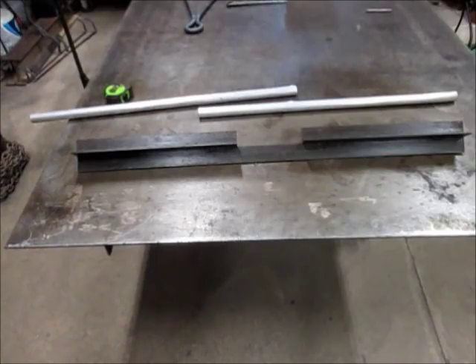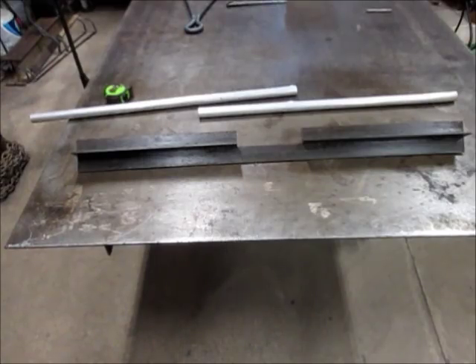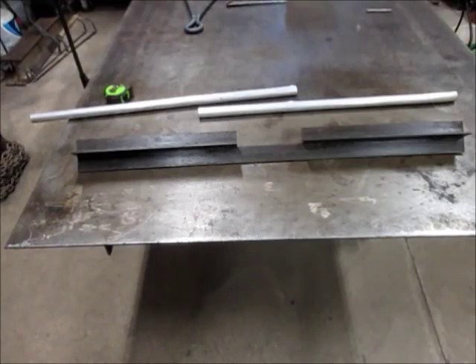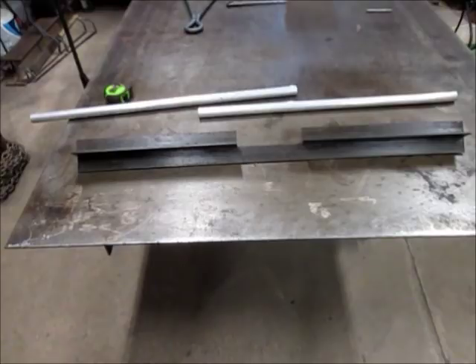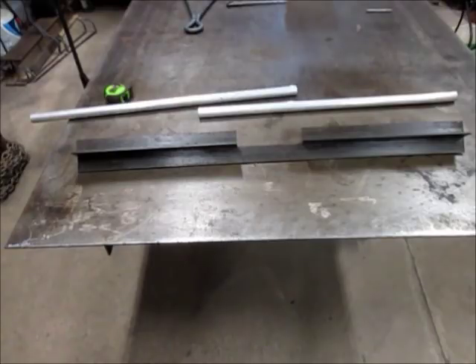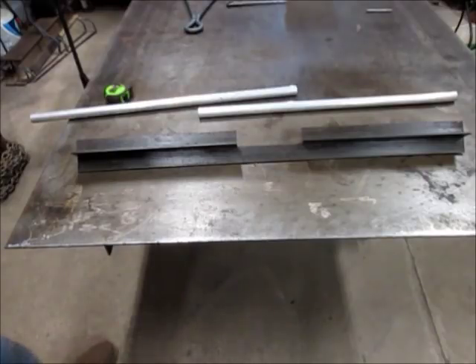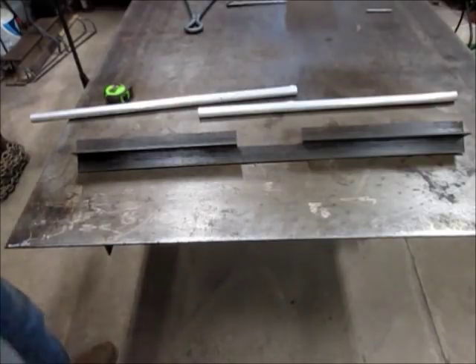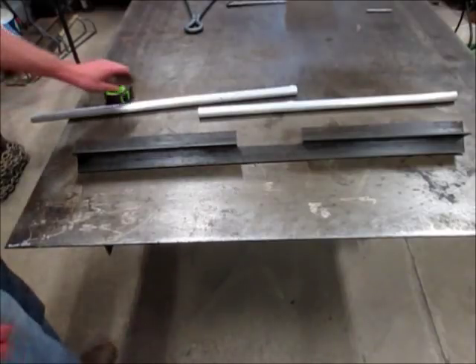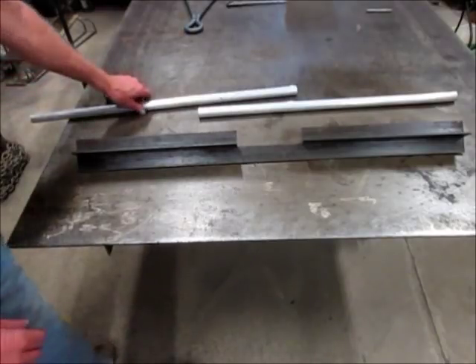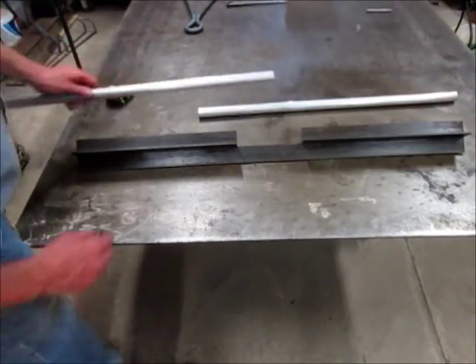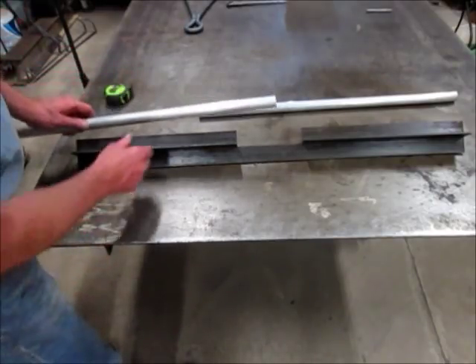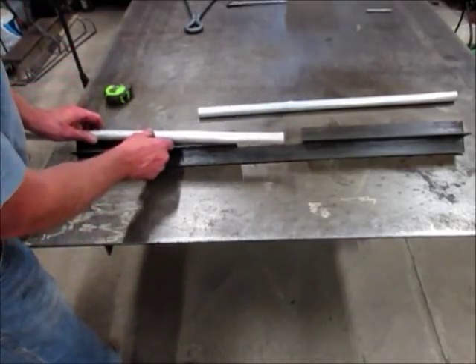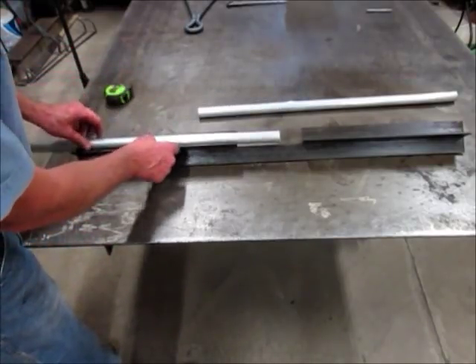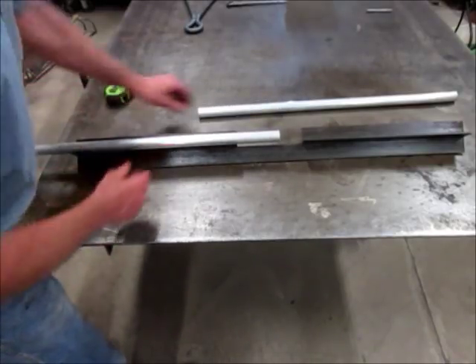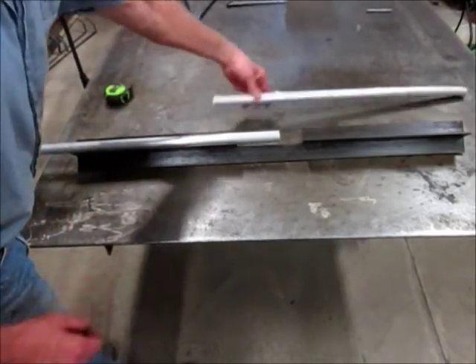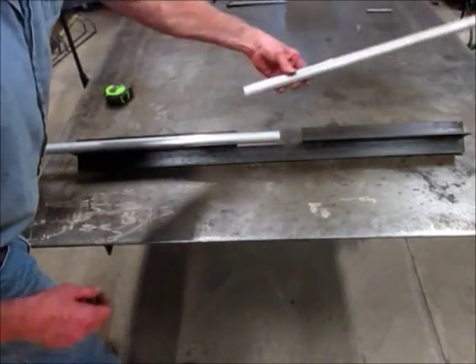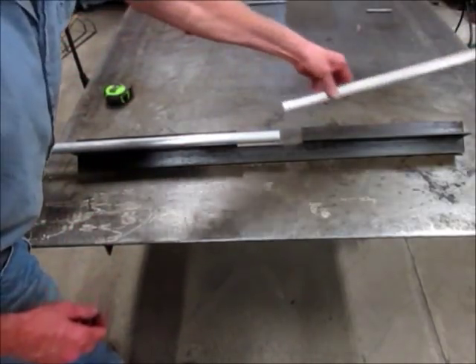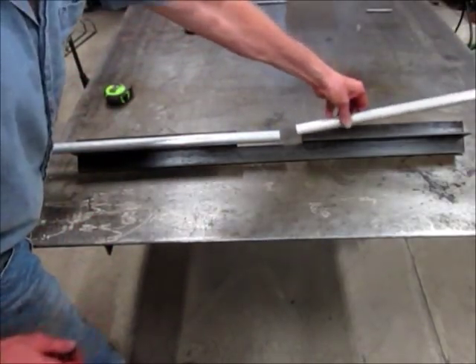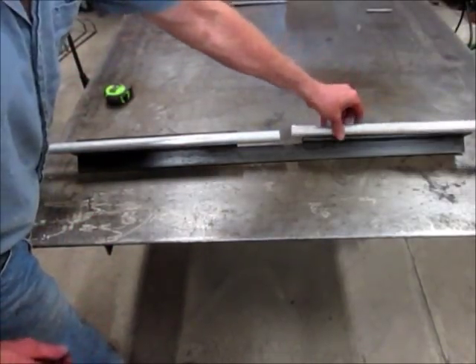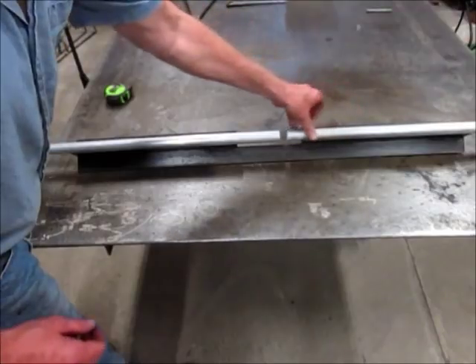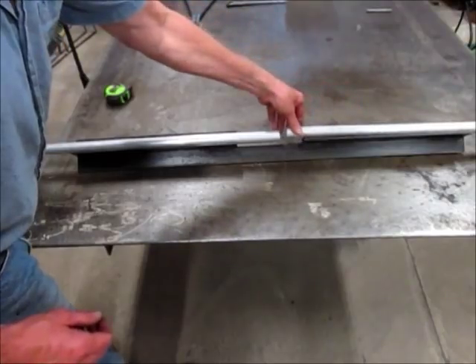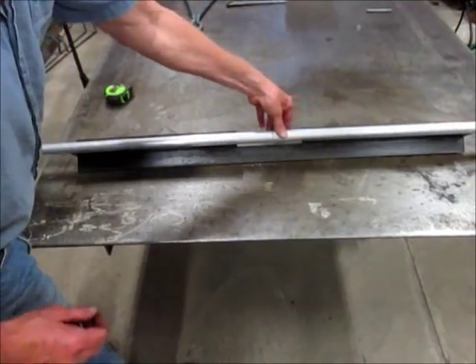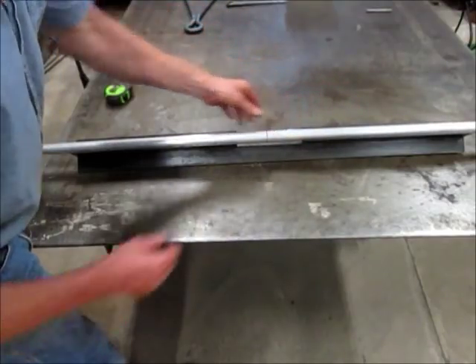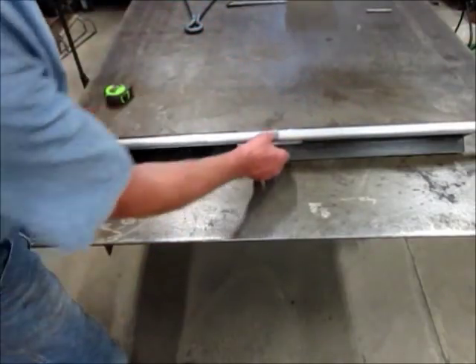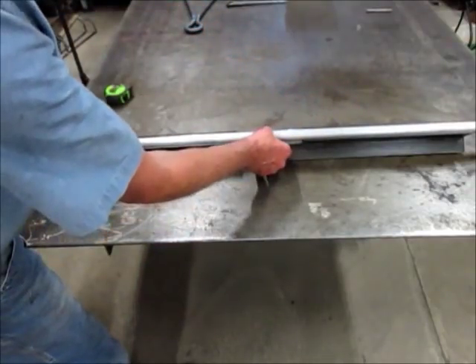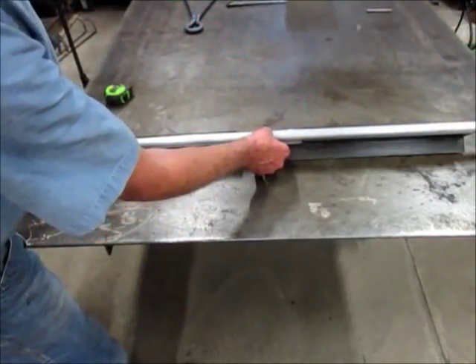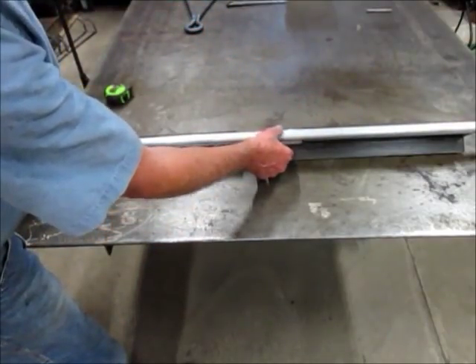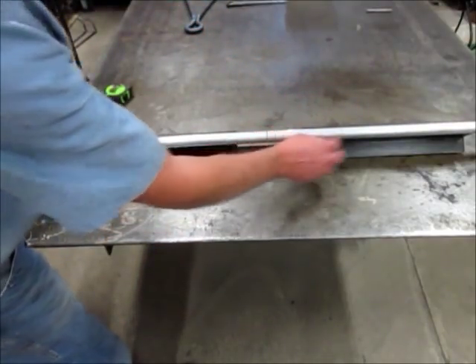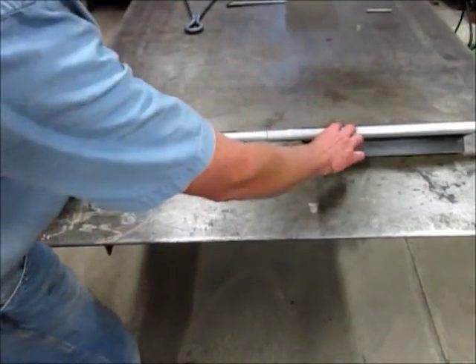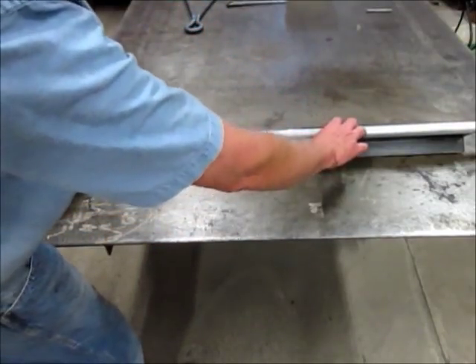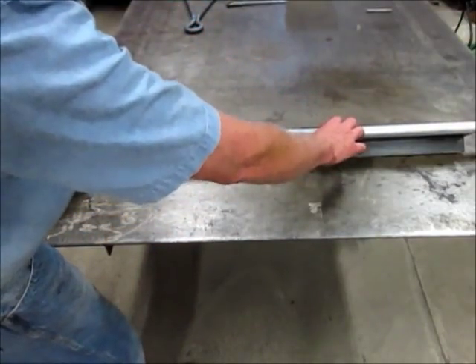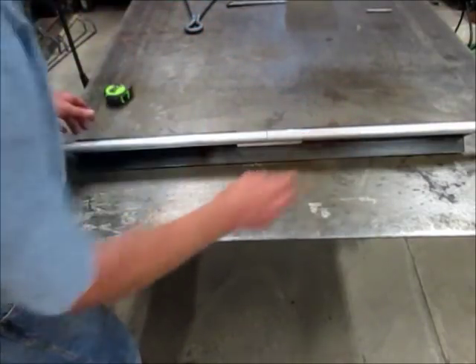Next up is the butt welding jig. You can take any two parts like these two pieces of pipe, set them in here, tack them up and weld them, and they'll be in line with each other.